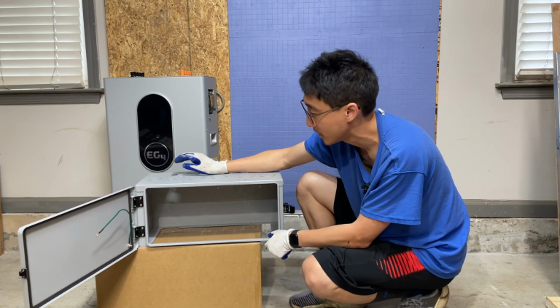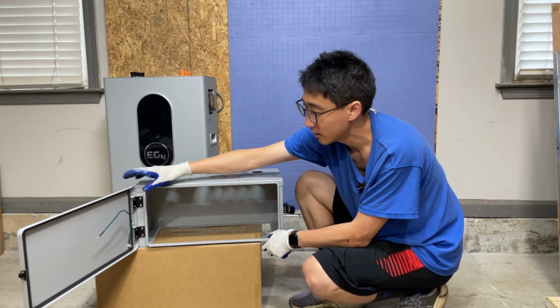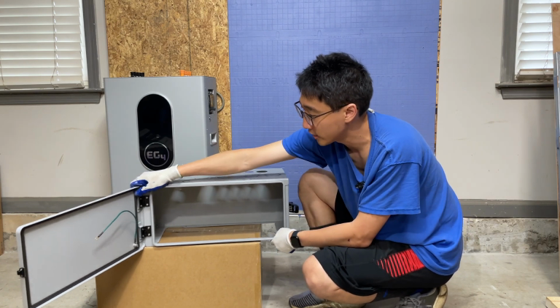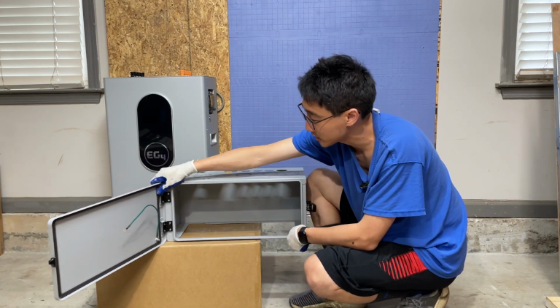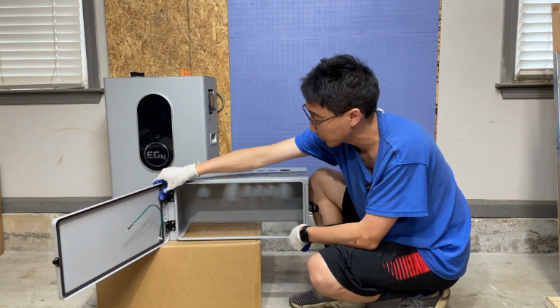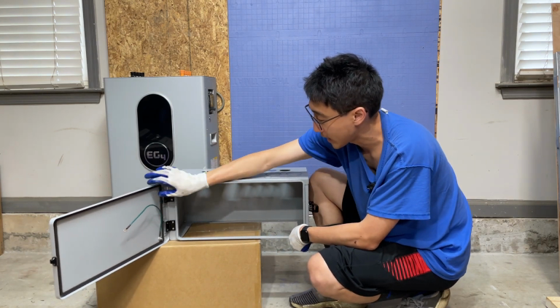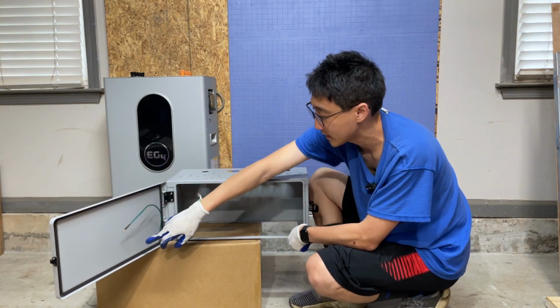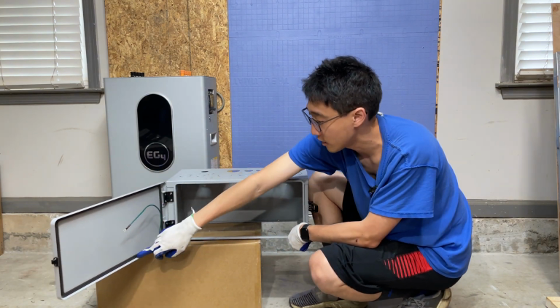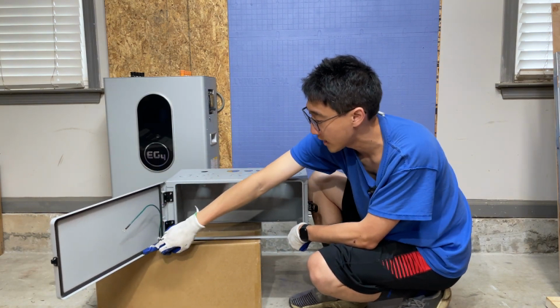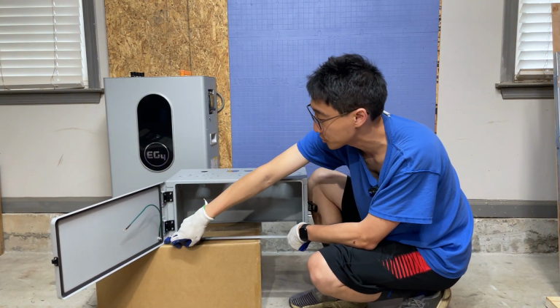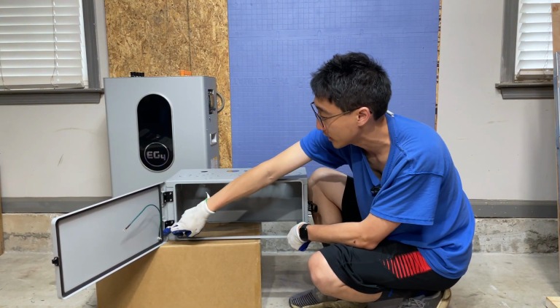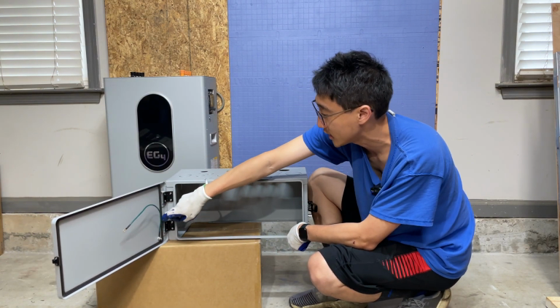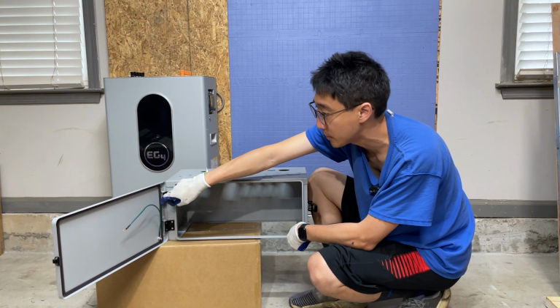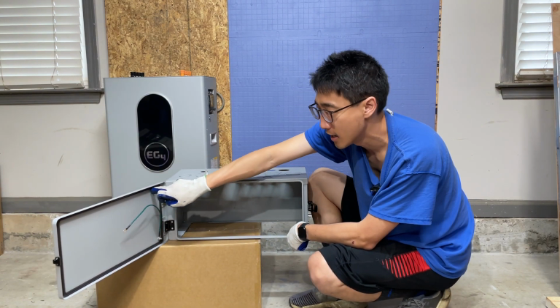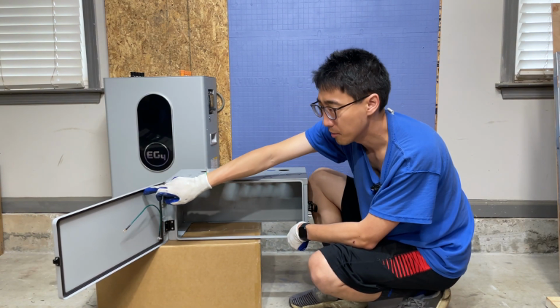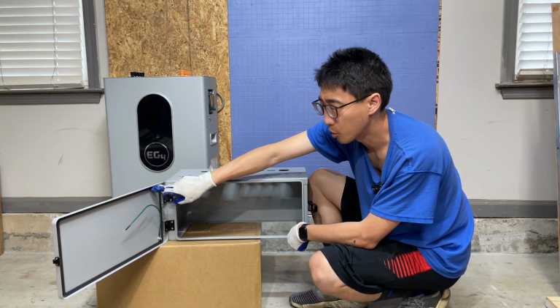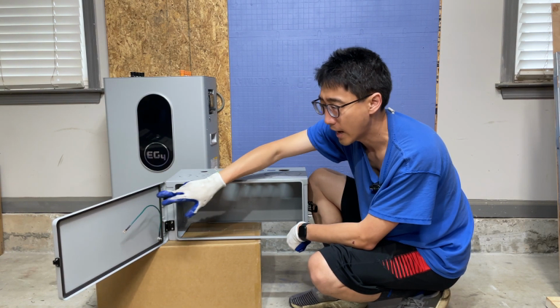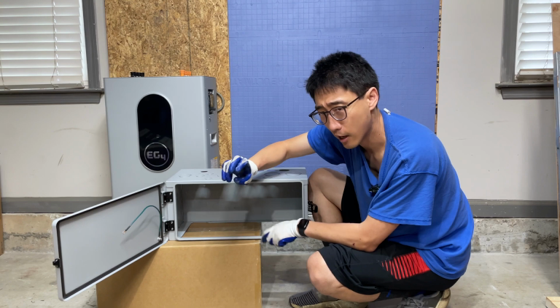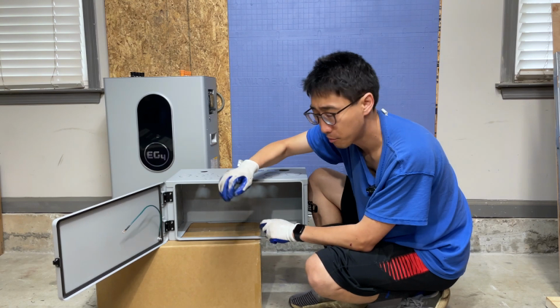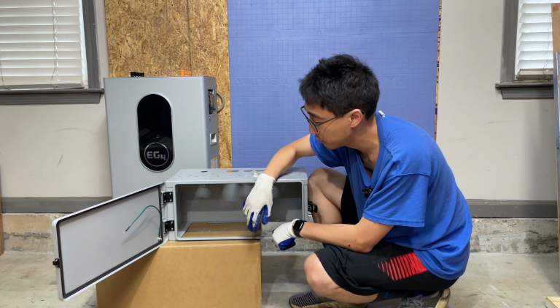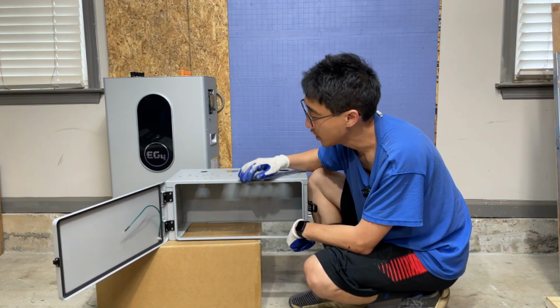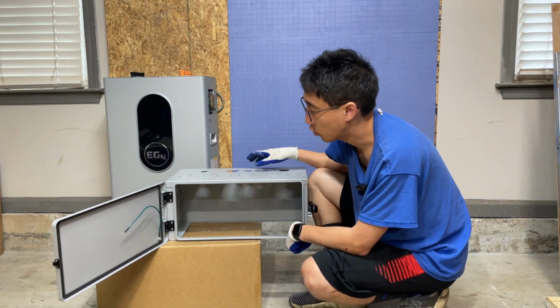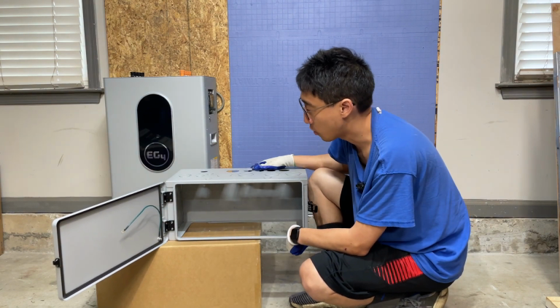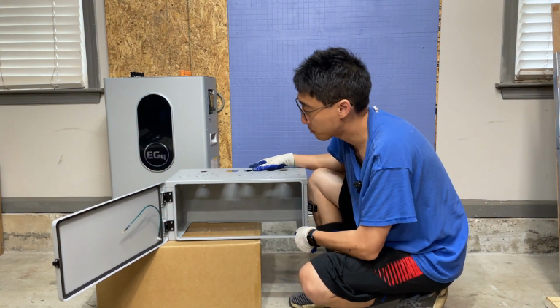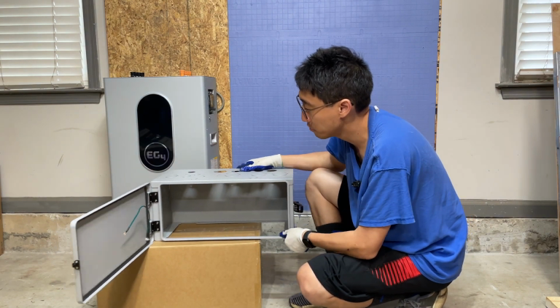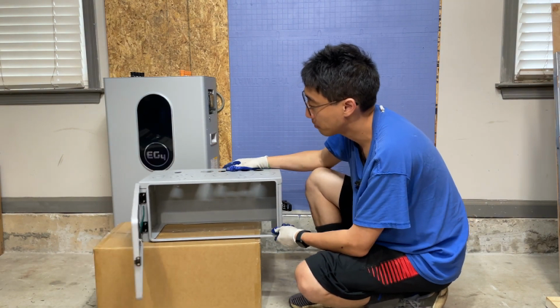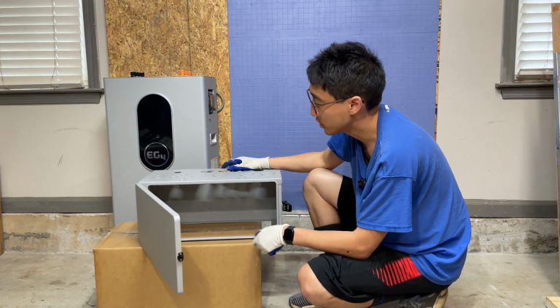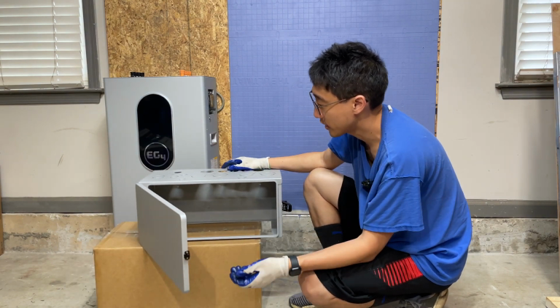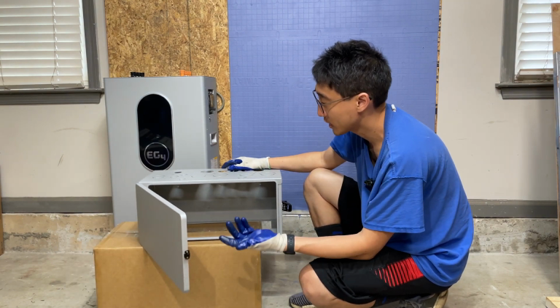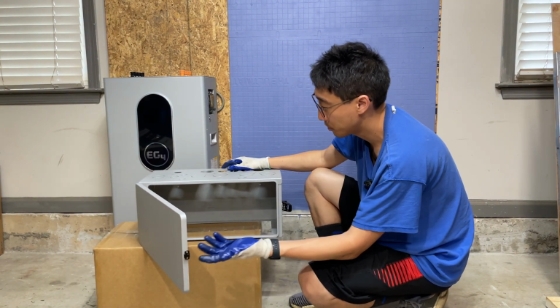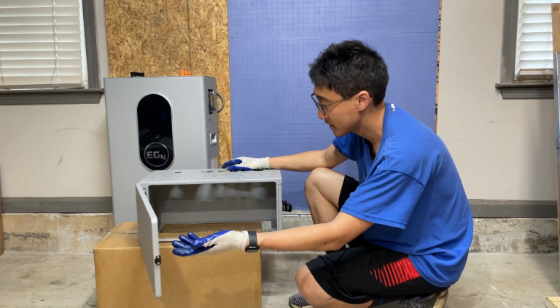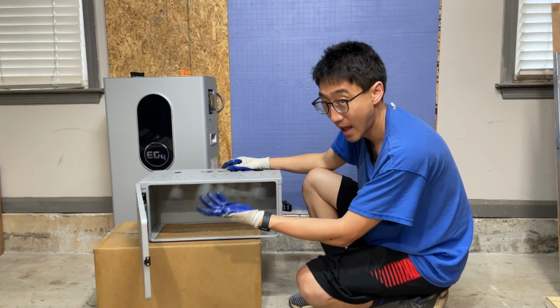You obviously want to ground all of this stuff, so make sure you're grounding all of that properly. There is a little gasket here that helps keep it more airproof or waterproof, but you're not going to be putting this outside.